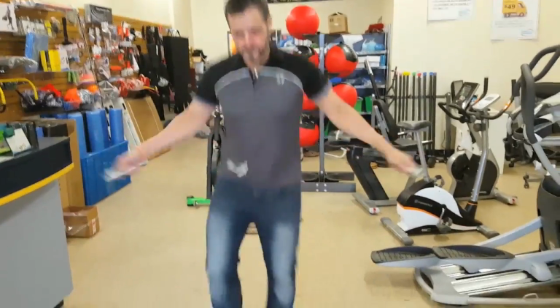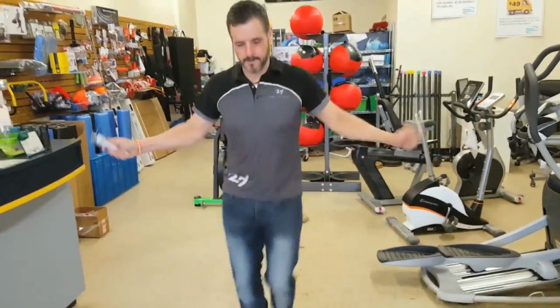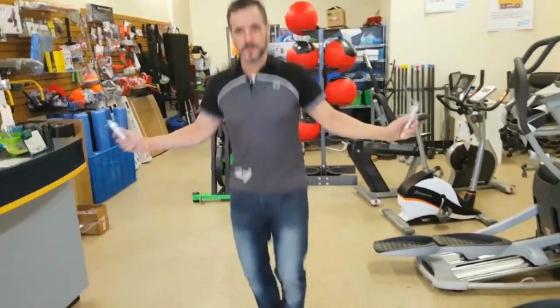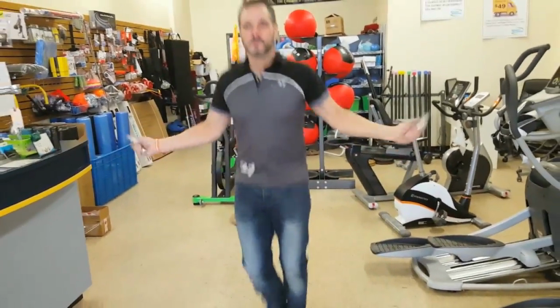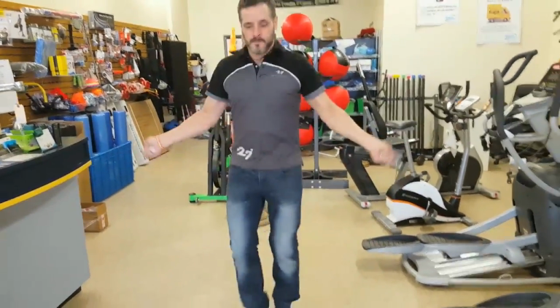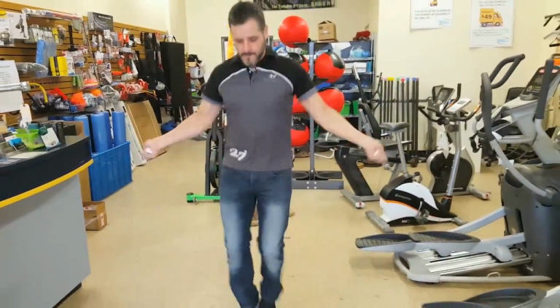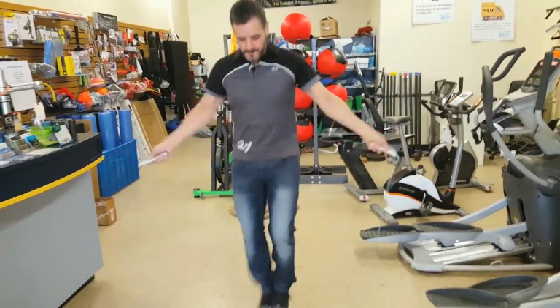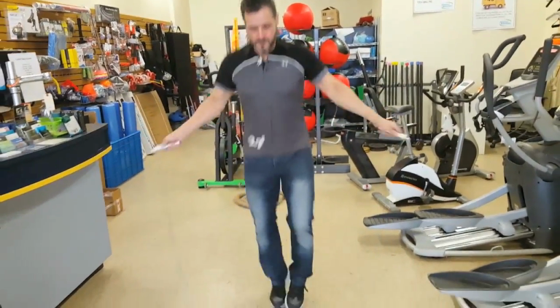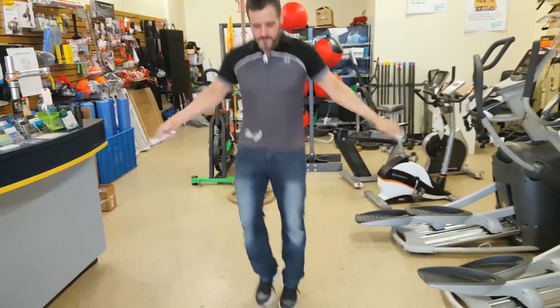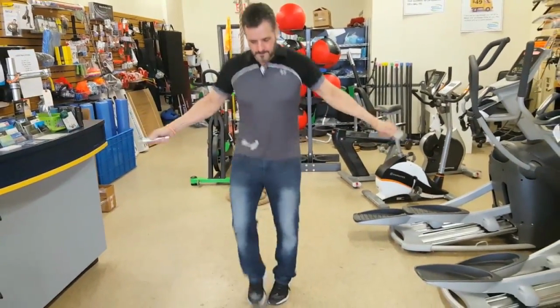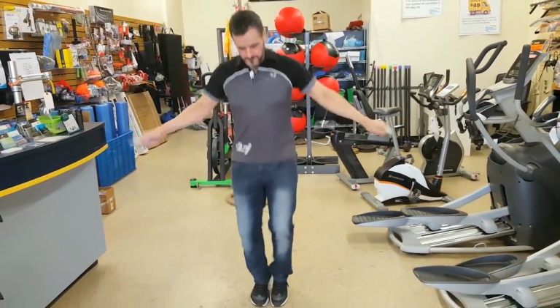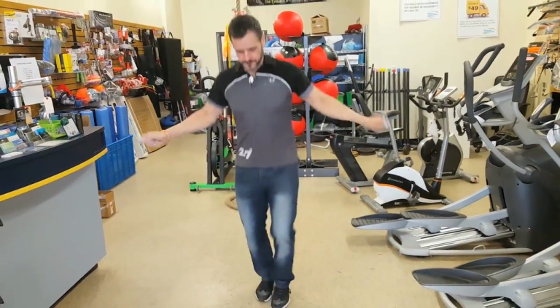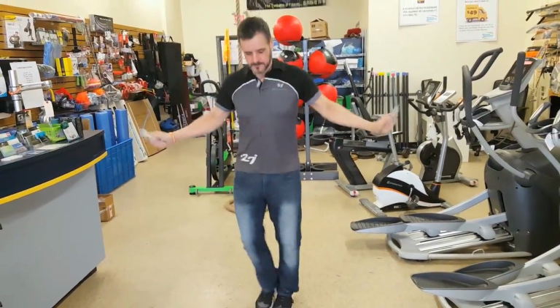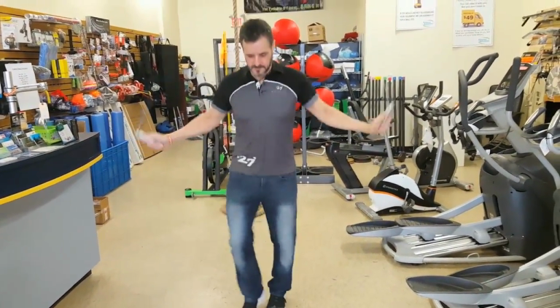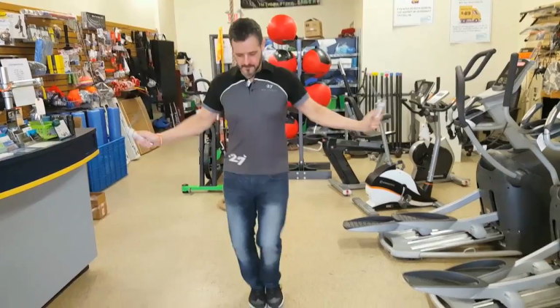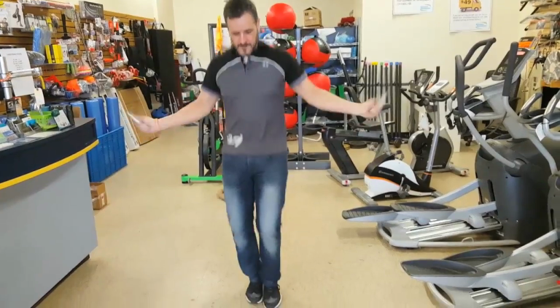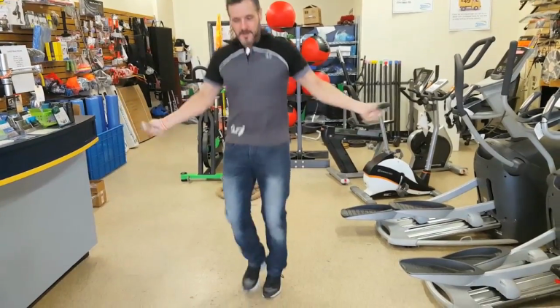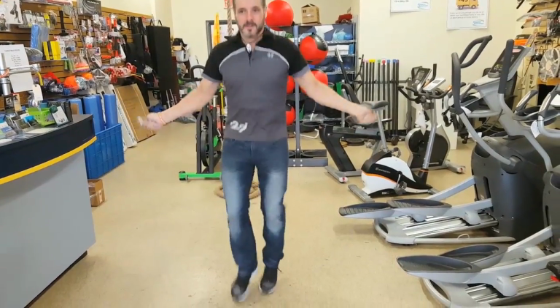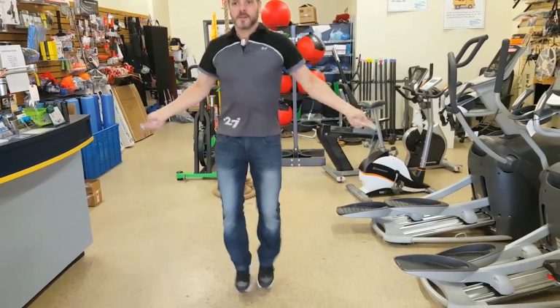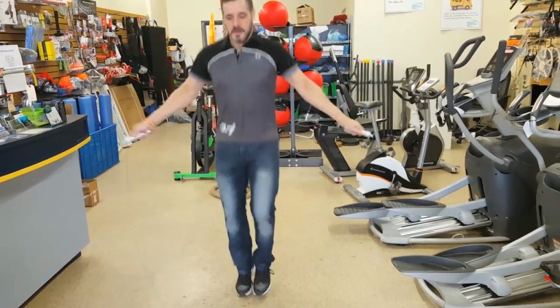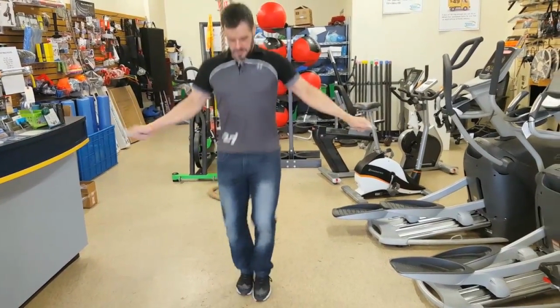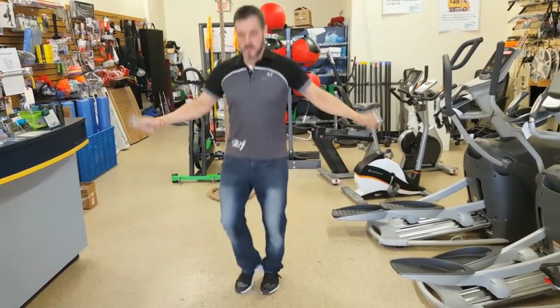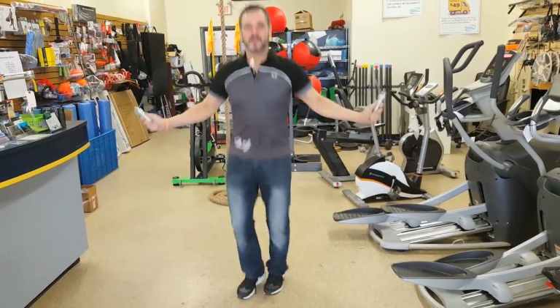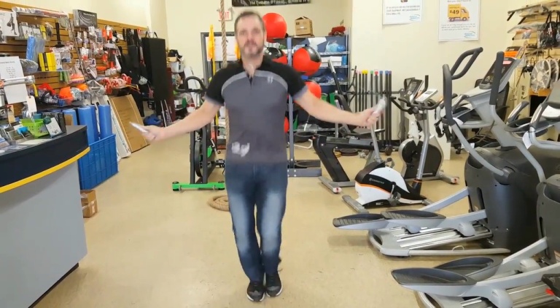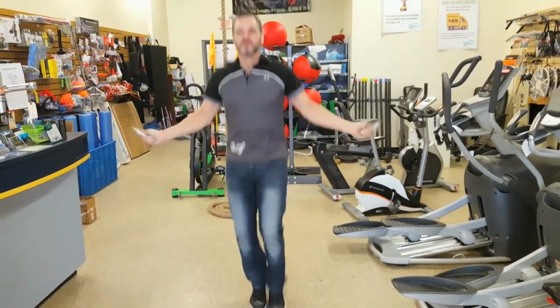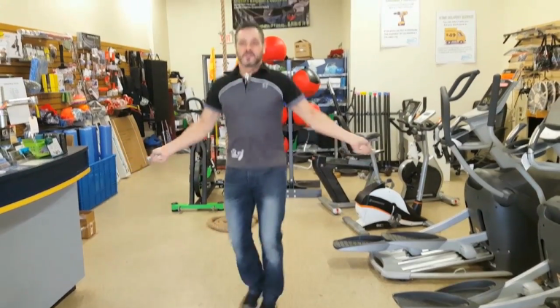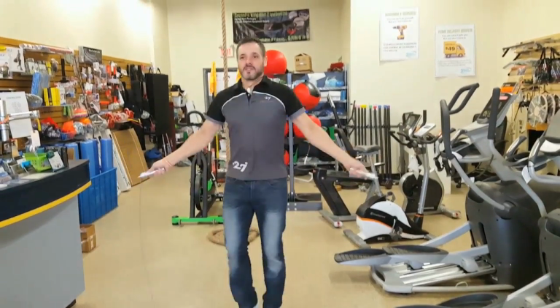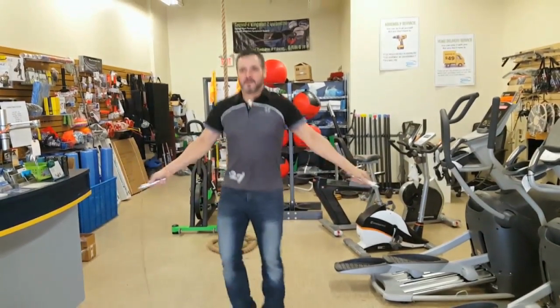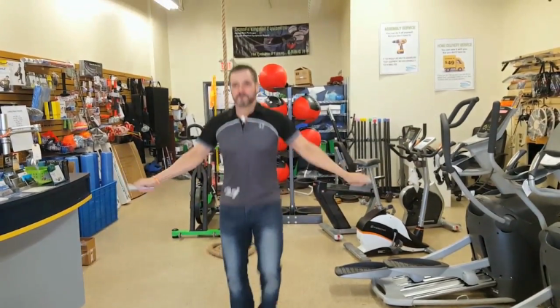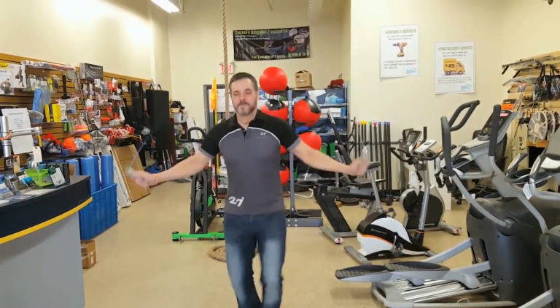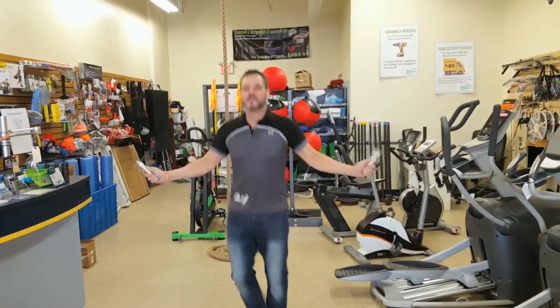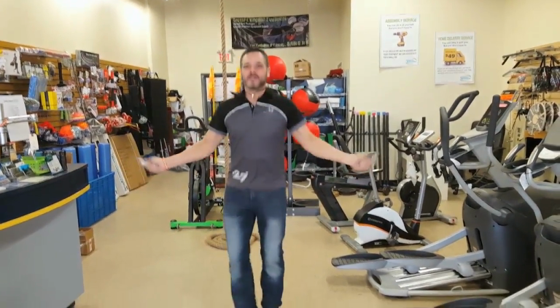Here to talk today about the Lelix Aluminum Adjustable Skipping Rope. It's a speed rope — it goes very quick. Double unders, triple unders if you can do that. I certainly can't.